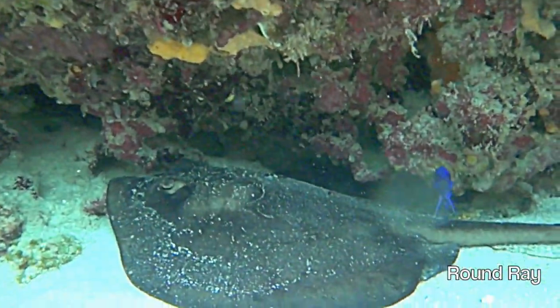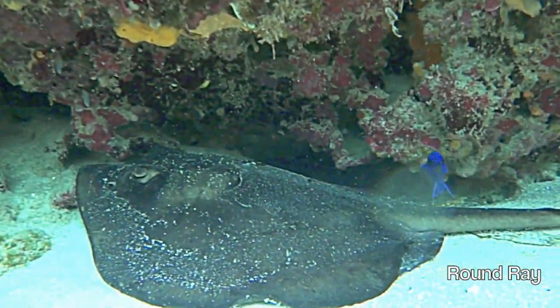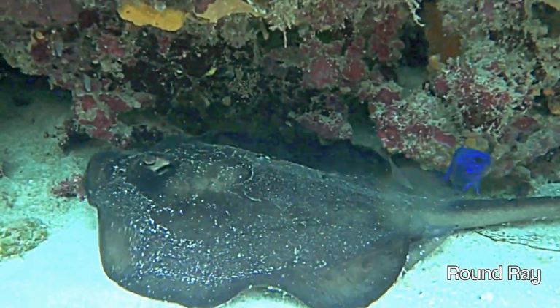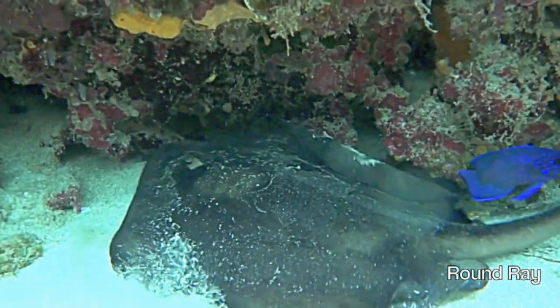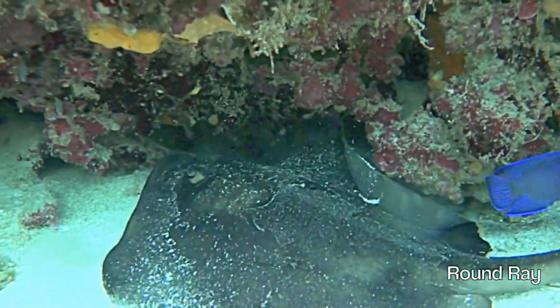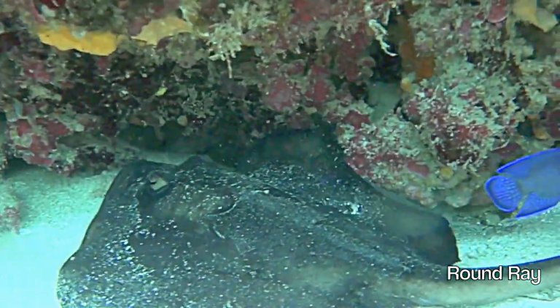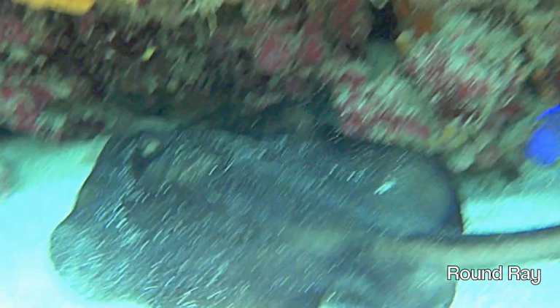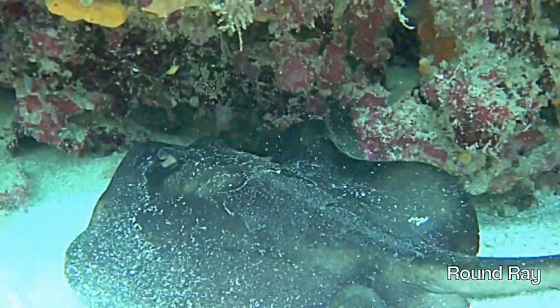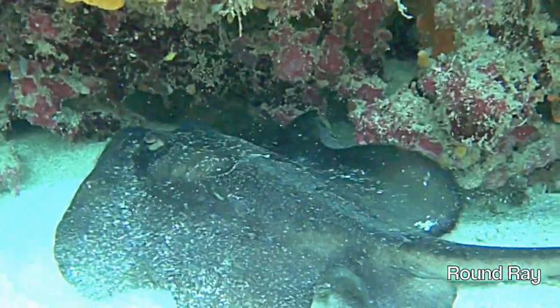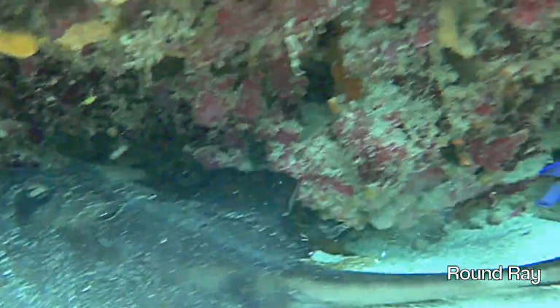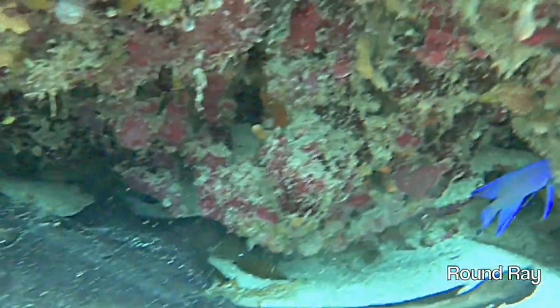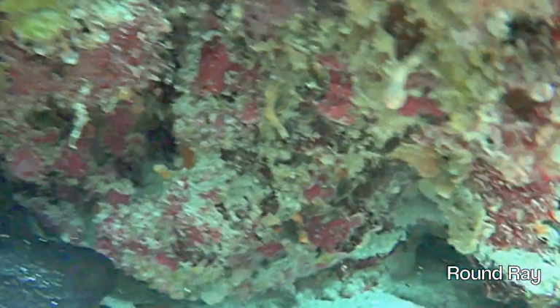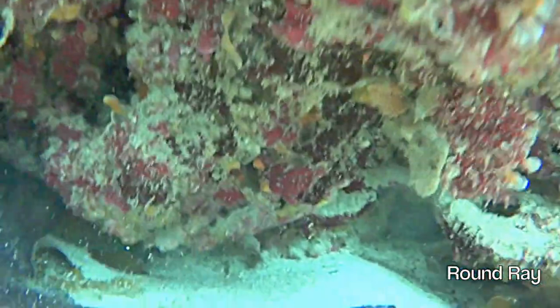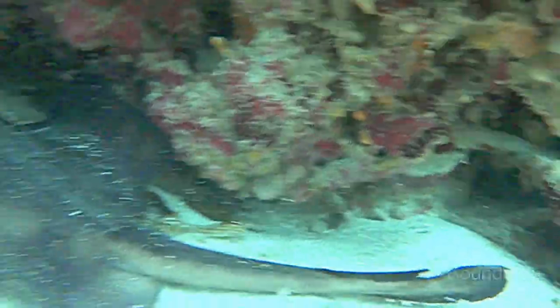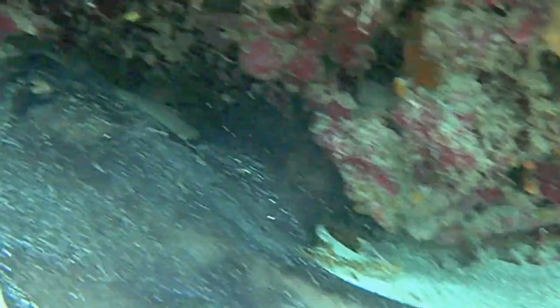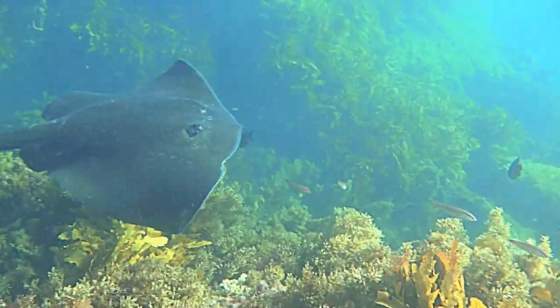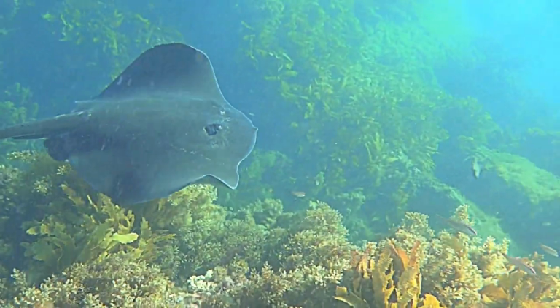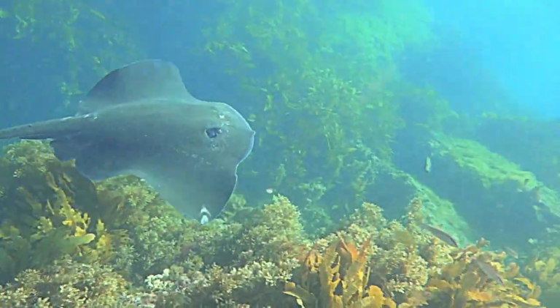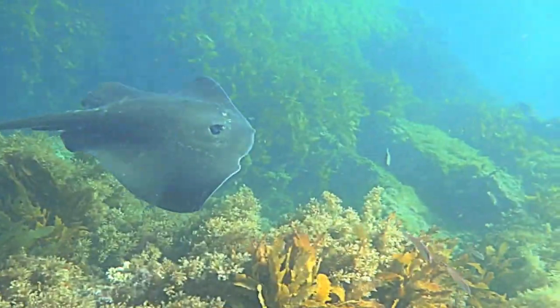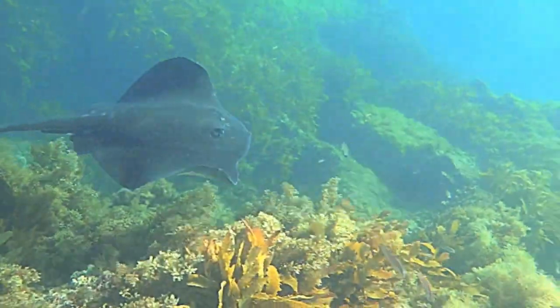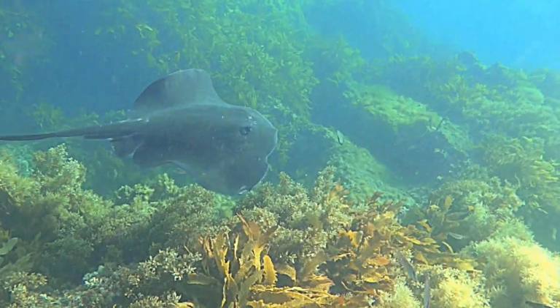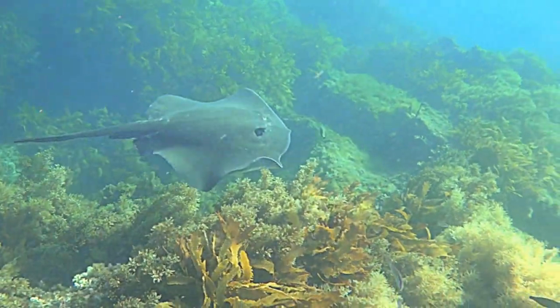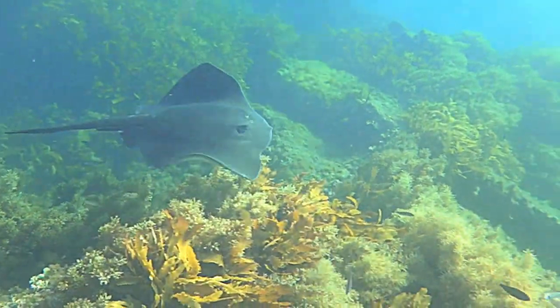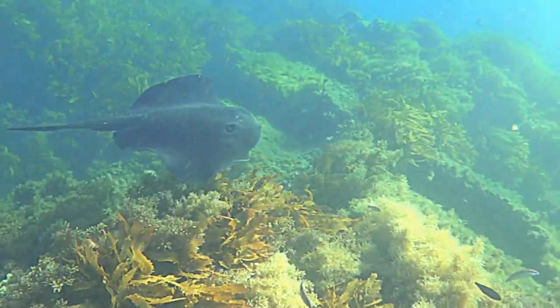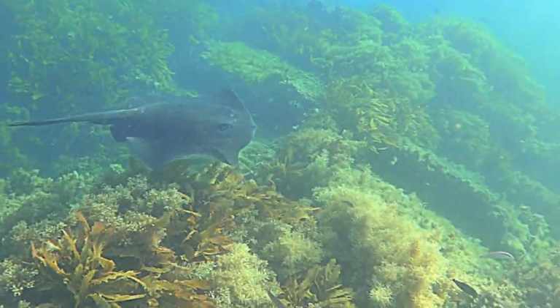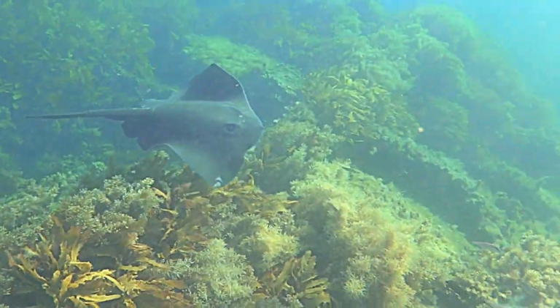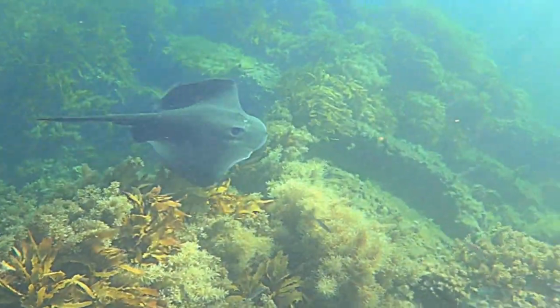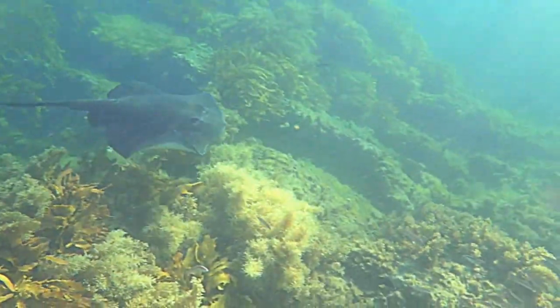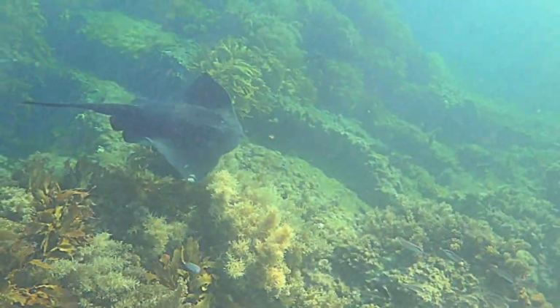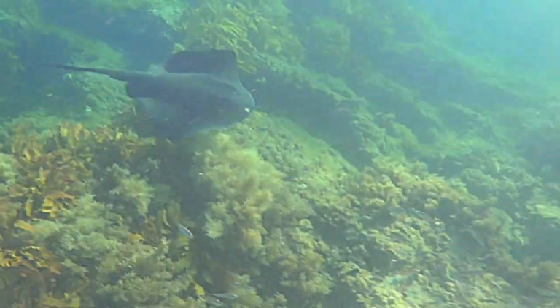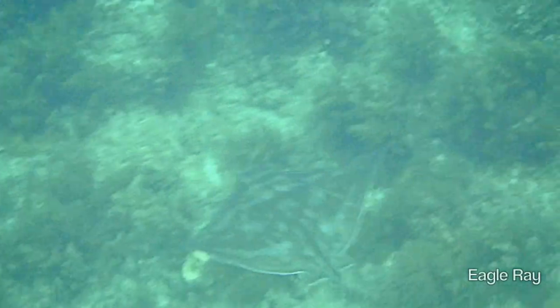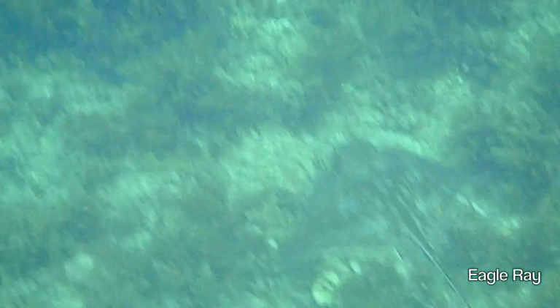Stingrays play a vital role in the ecosystem. They scavenge for leftovers from predators, improving the efficiency of the food chain.